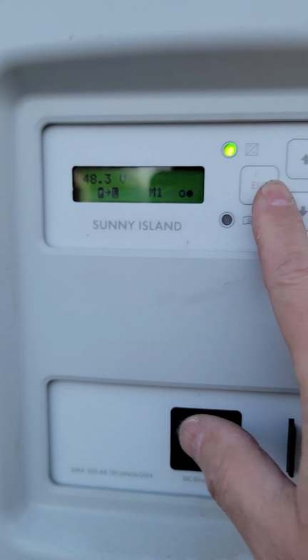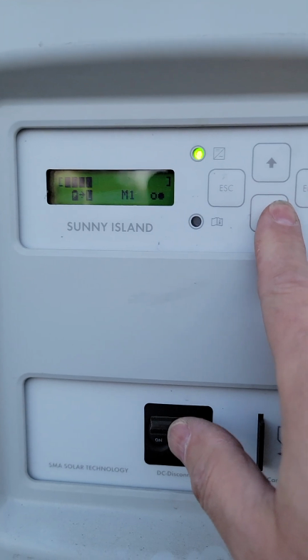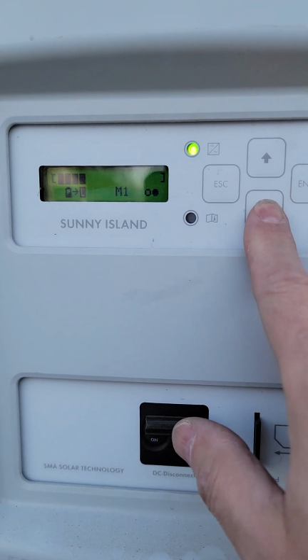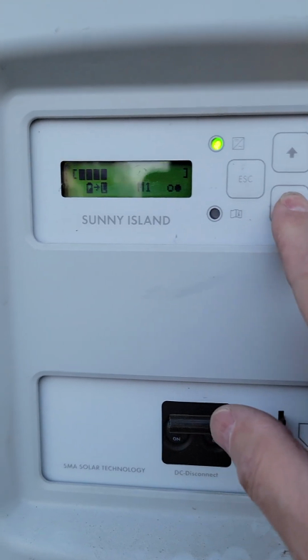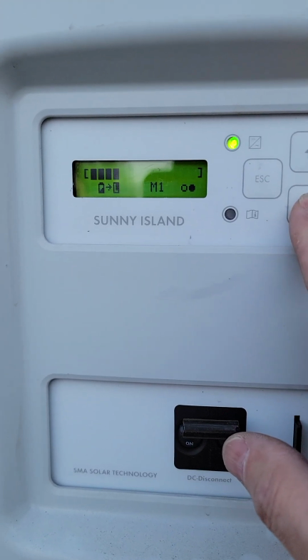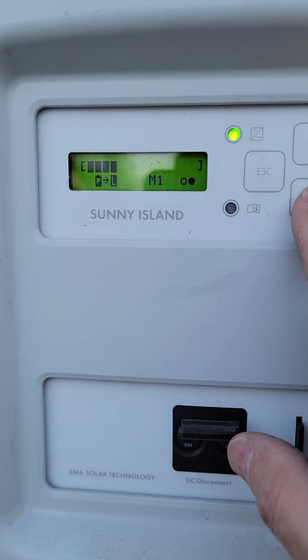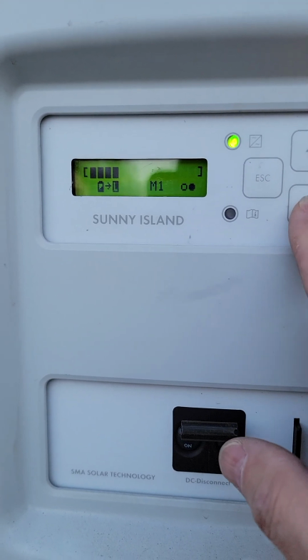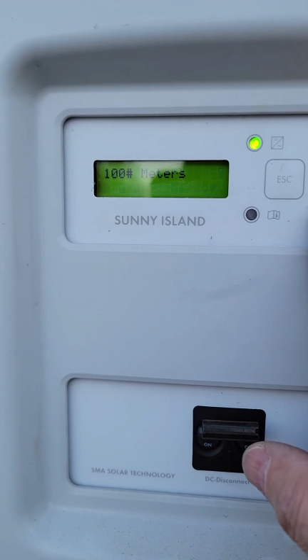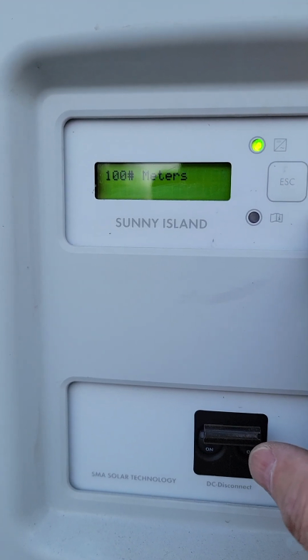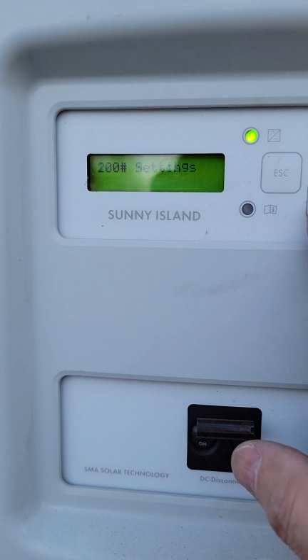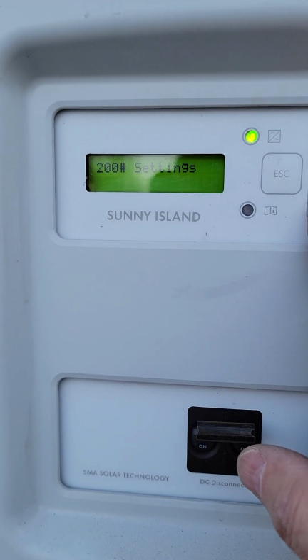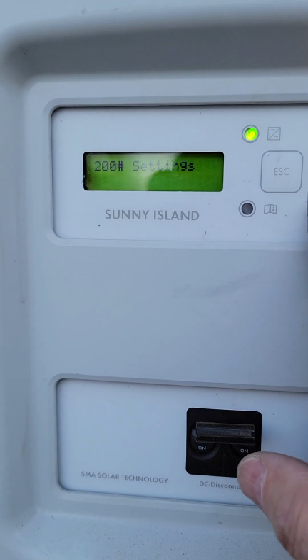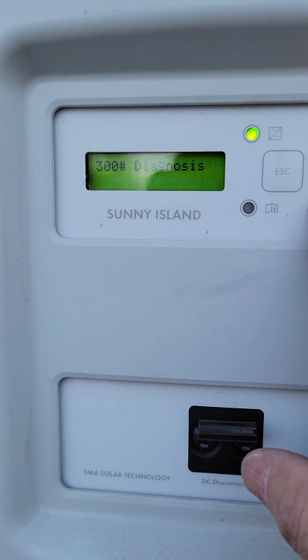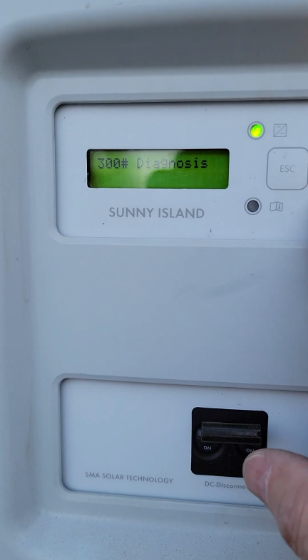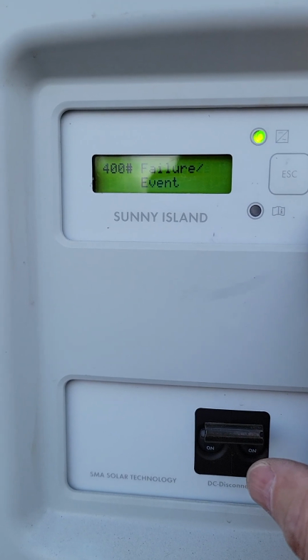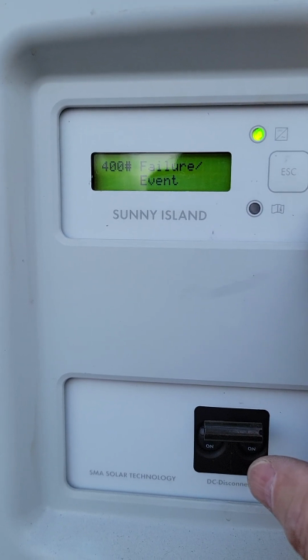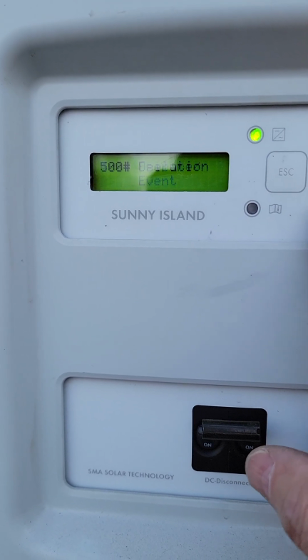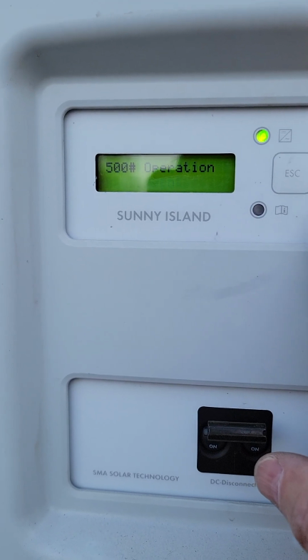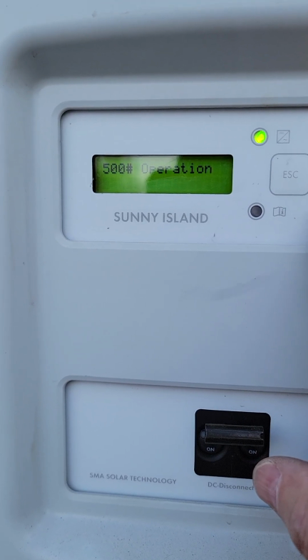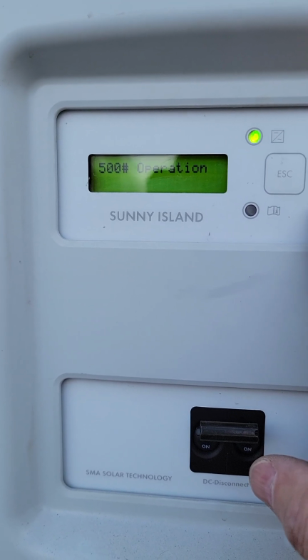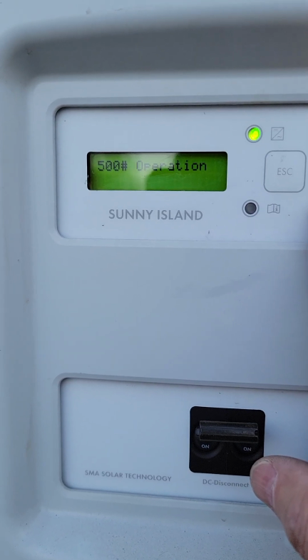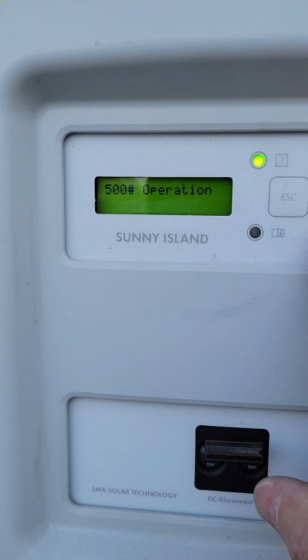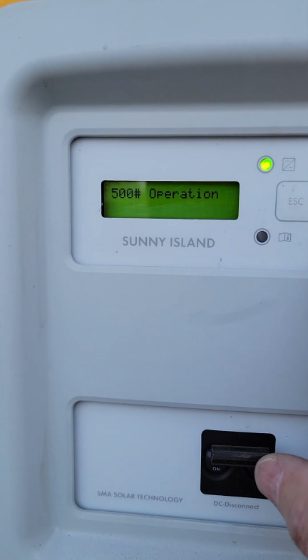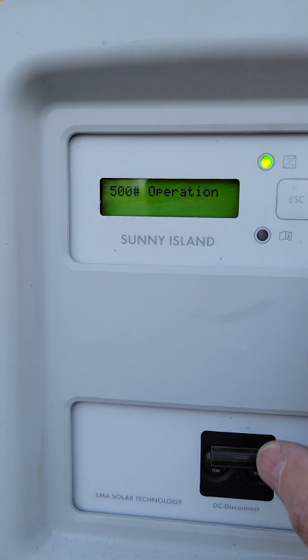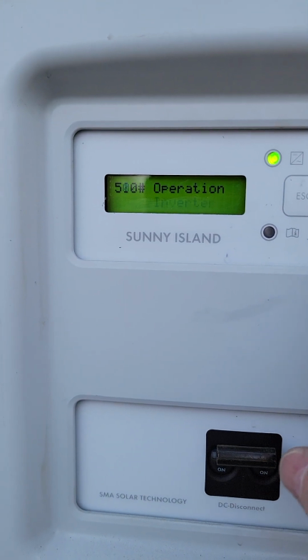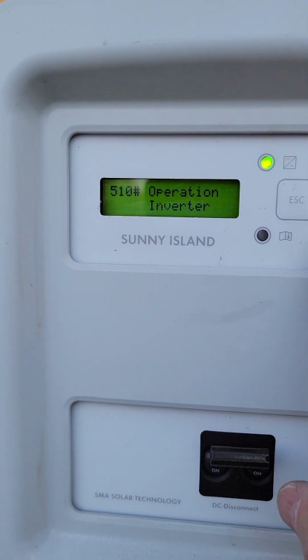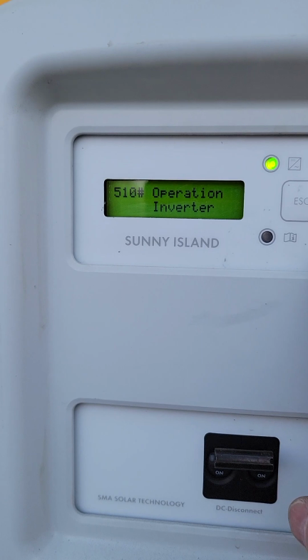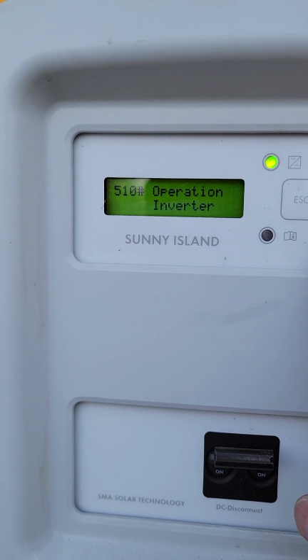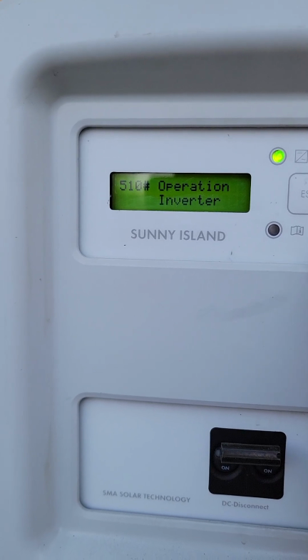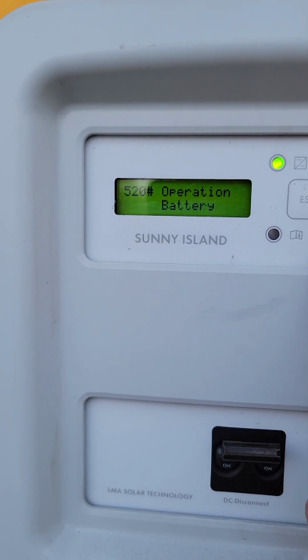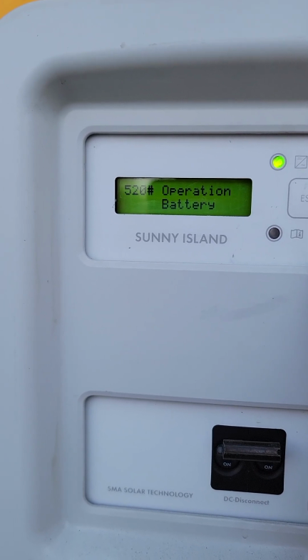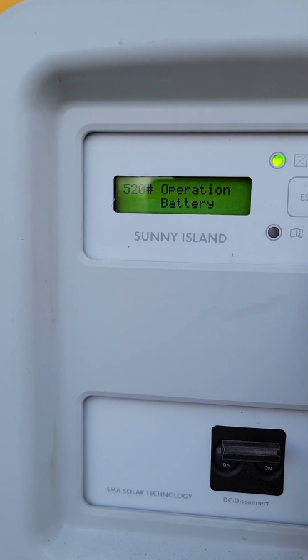To start an equalization charge, hit the down arrow and go all the way down to settings 500, which is operation. Go into operation and then come down to battery.